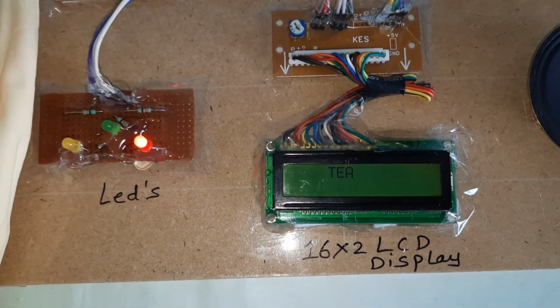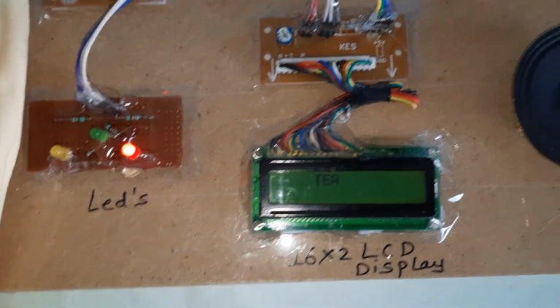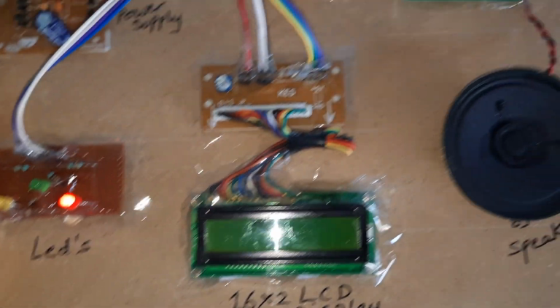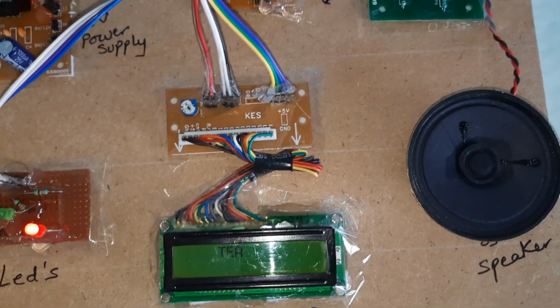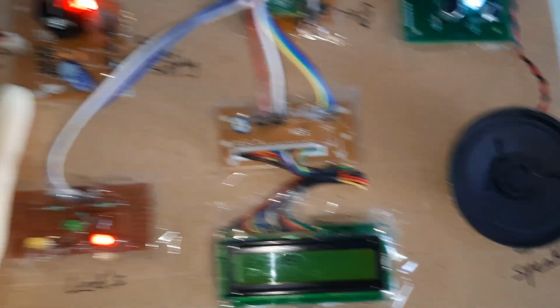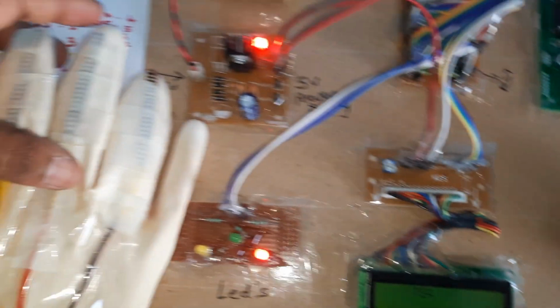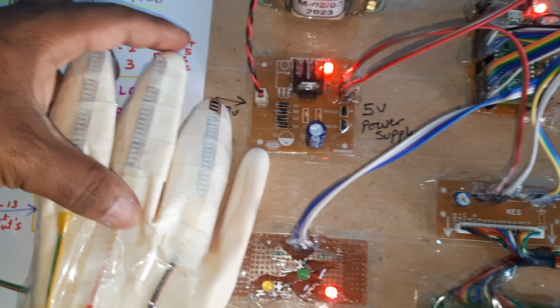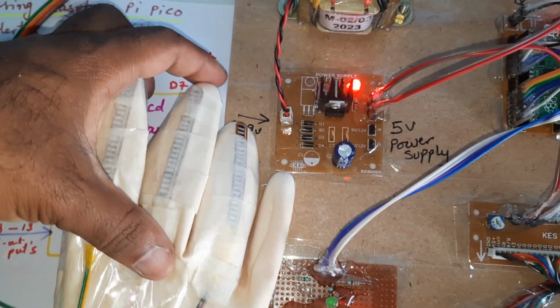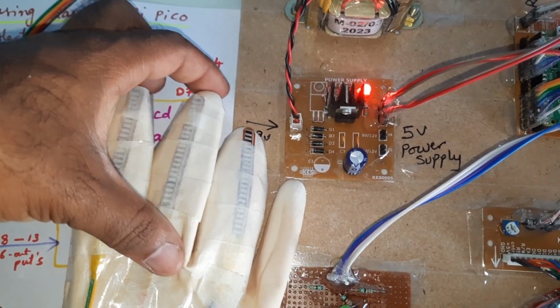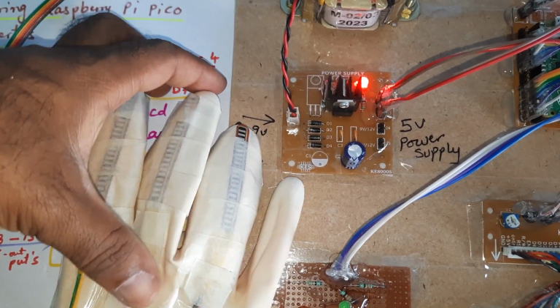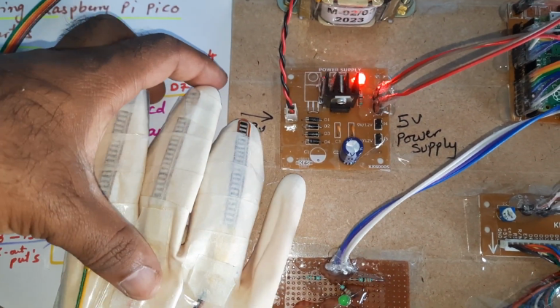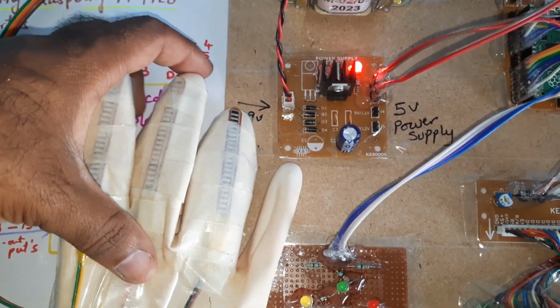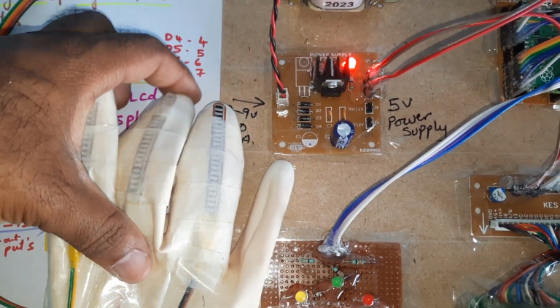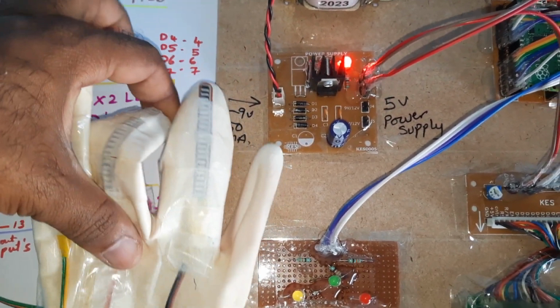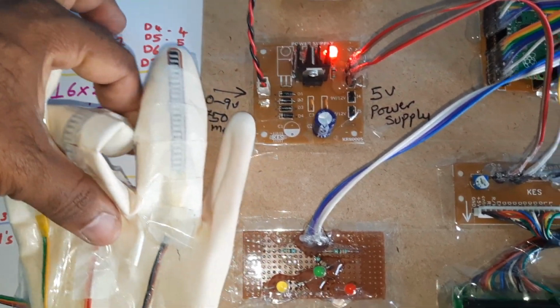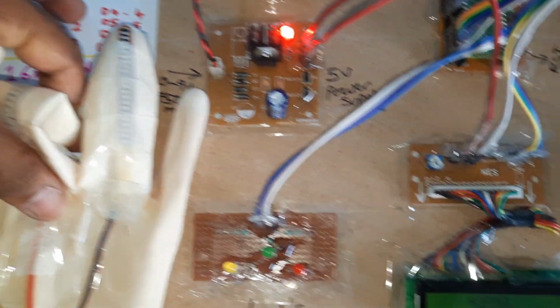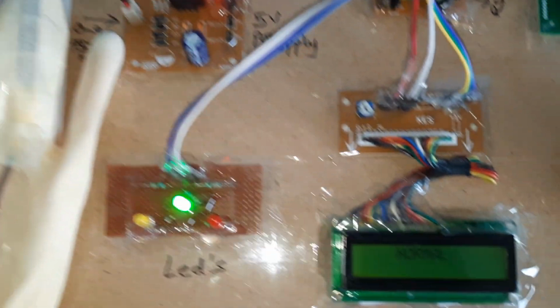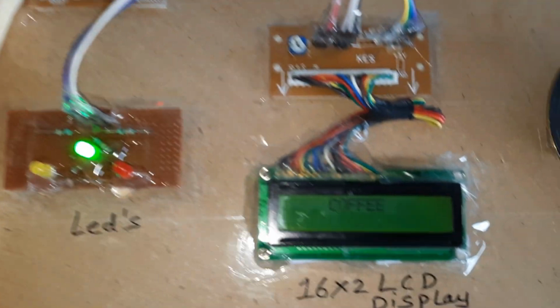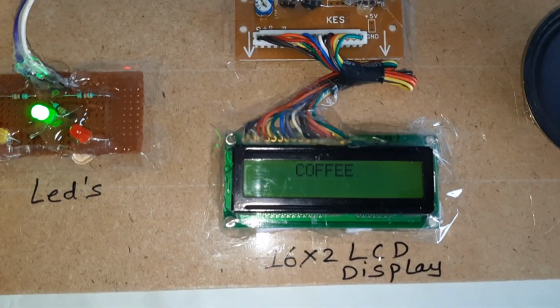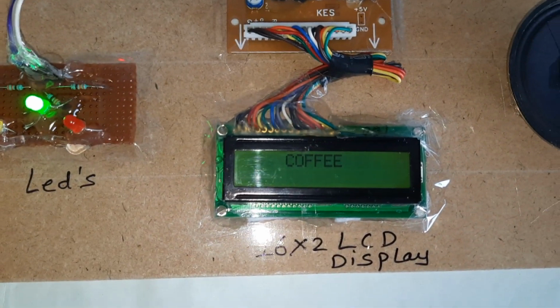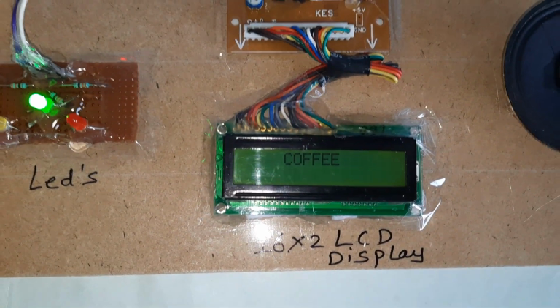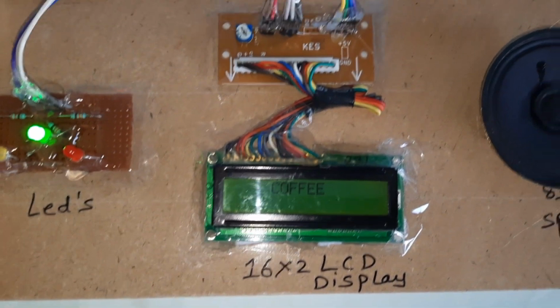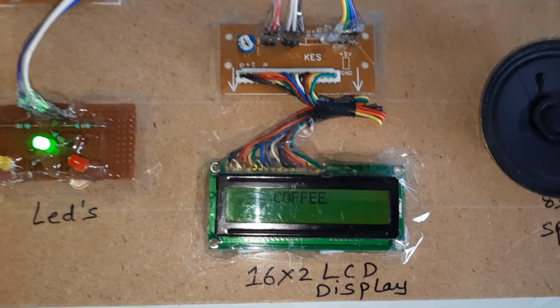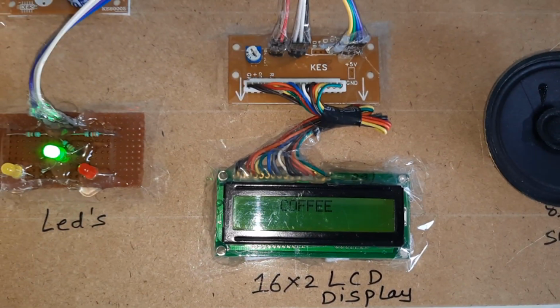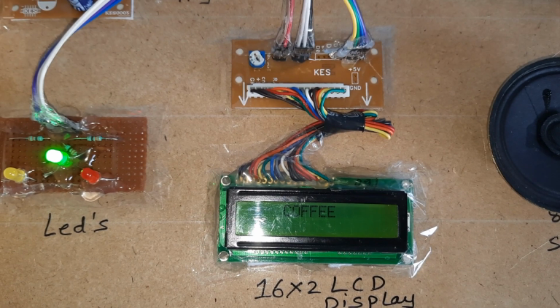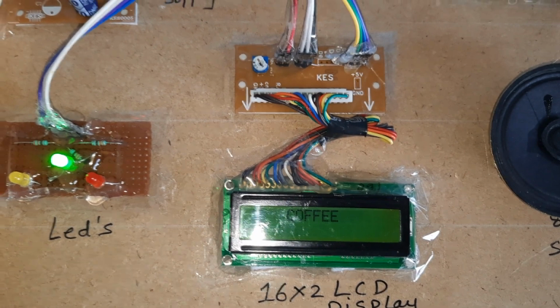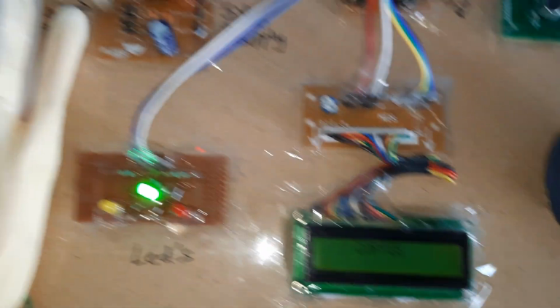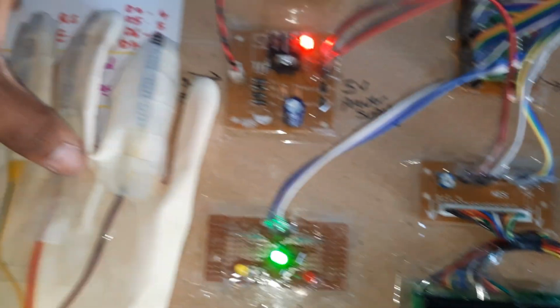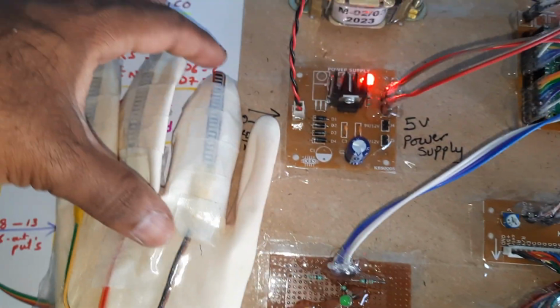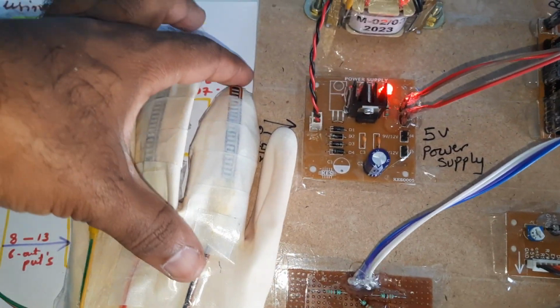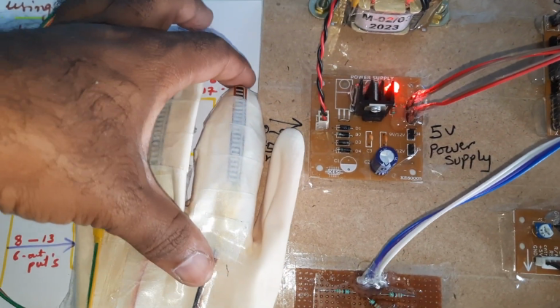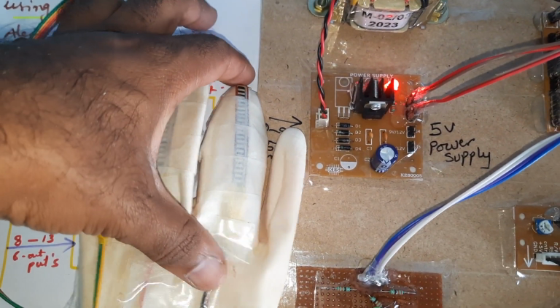Demonstration of gesture recognition: bending the fingers triggers voice output 'teeth.' Bending another gesture plays 'coffee.'